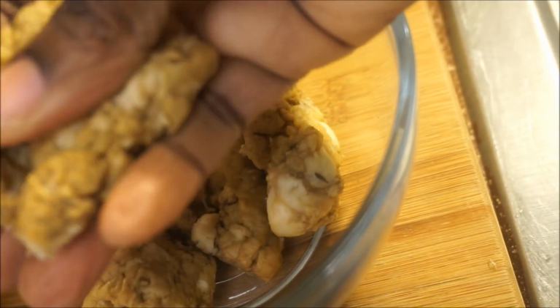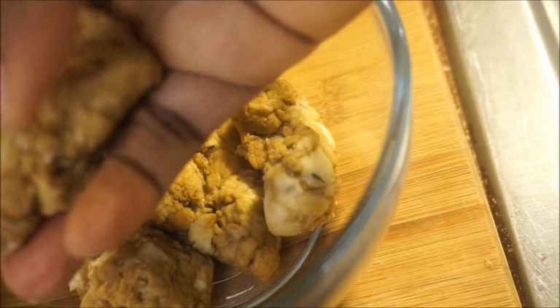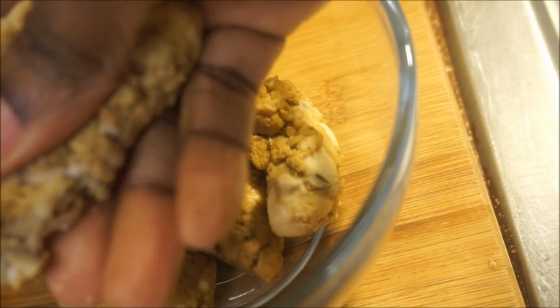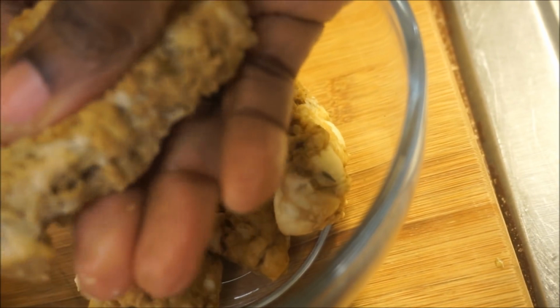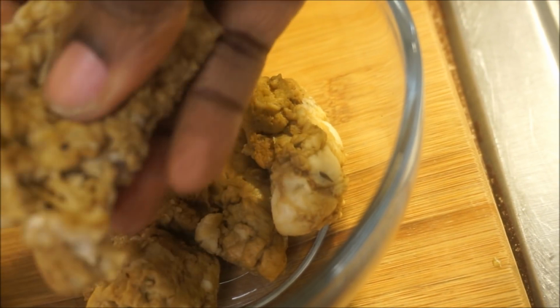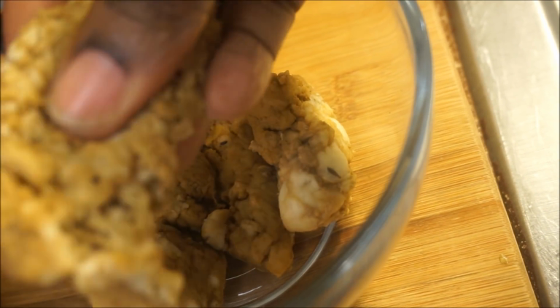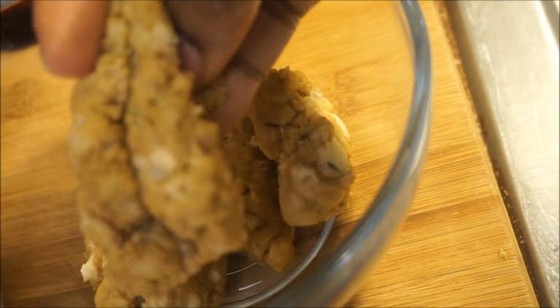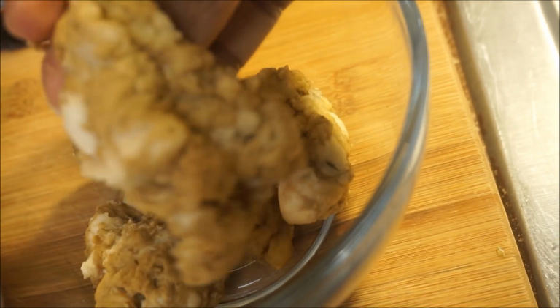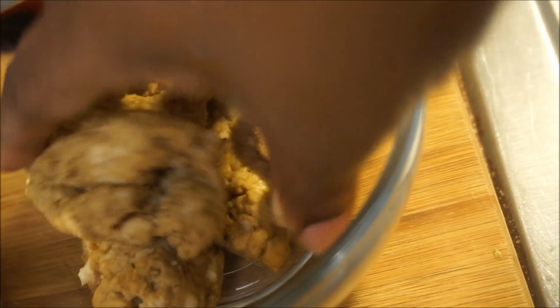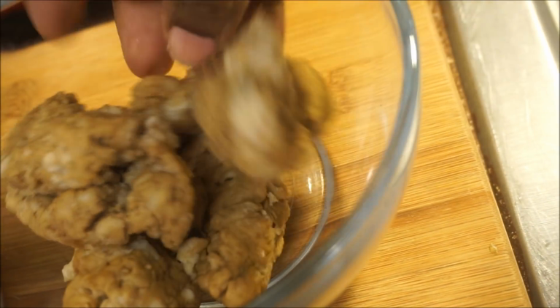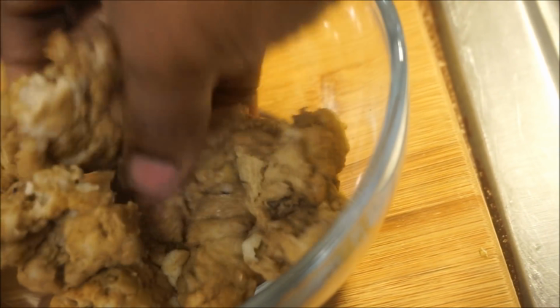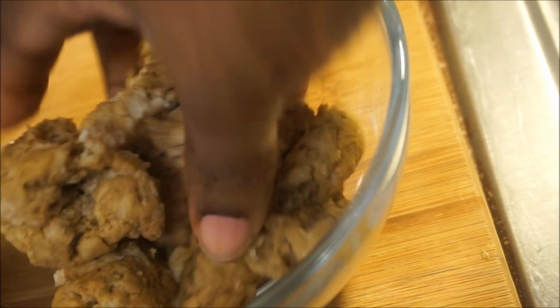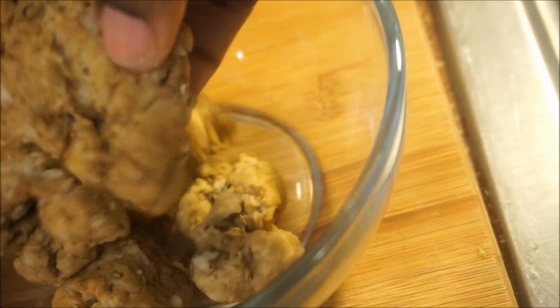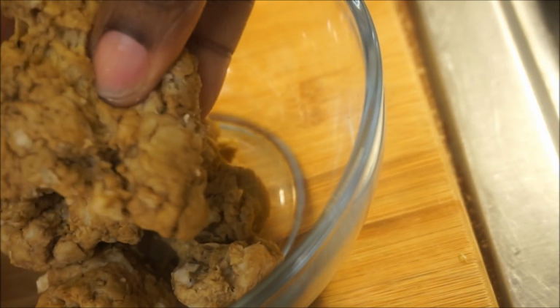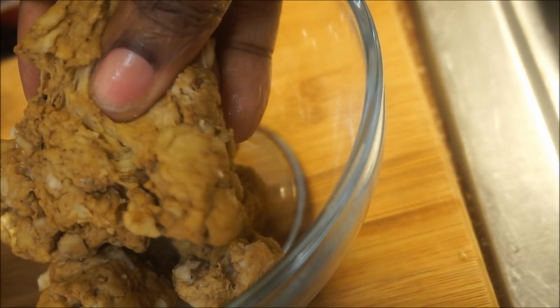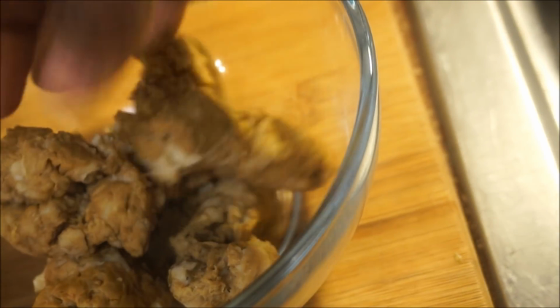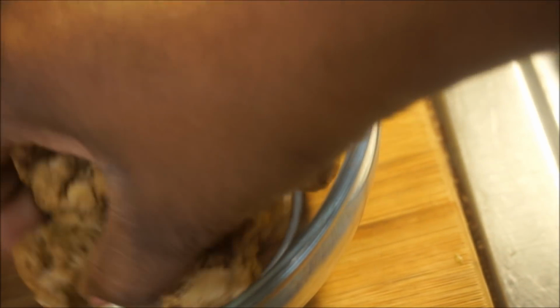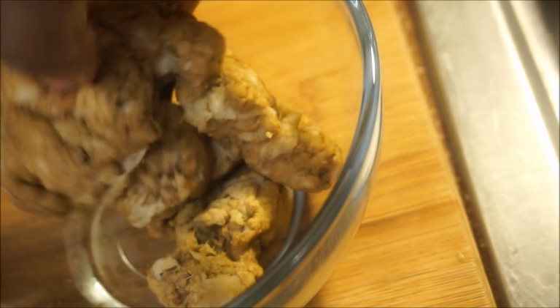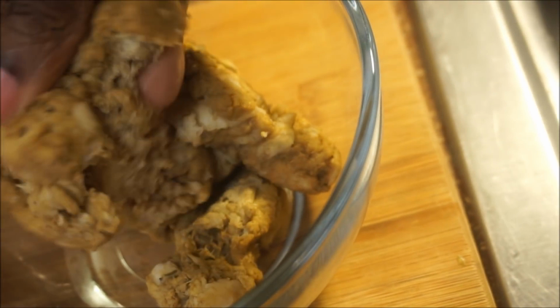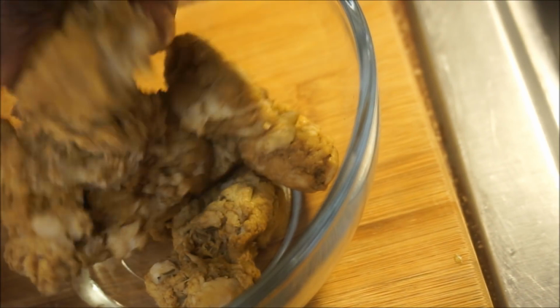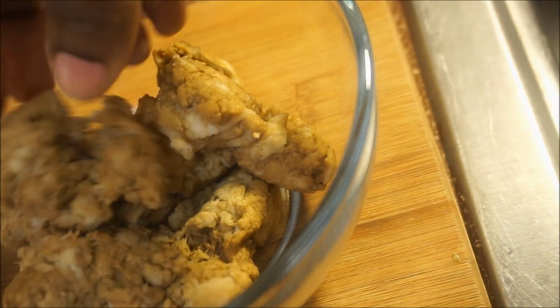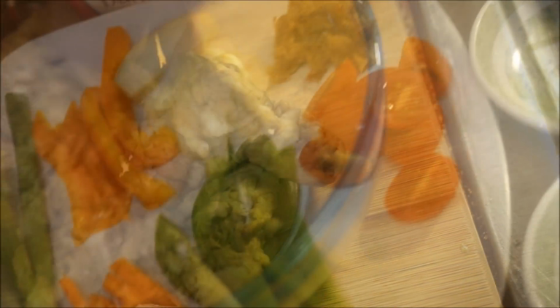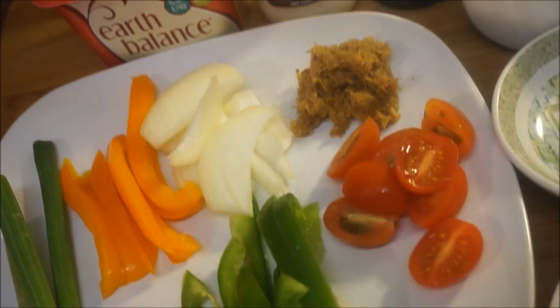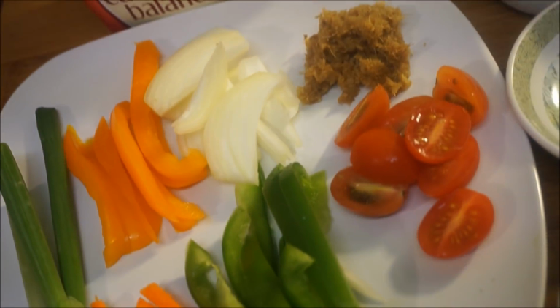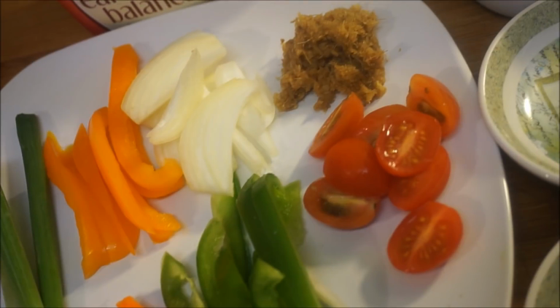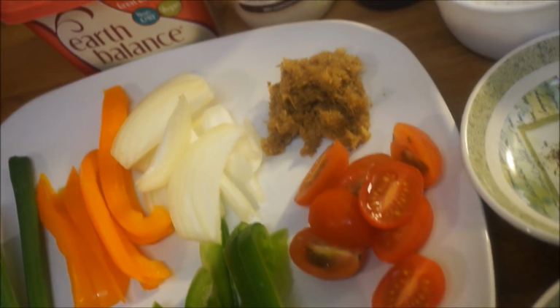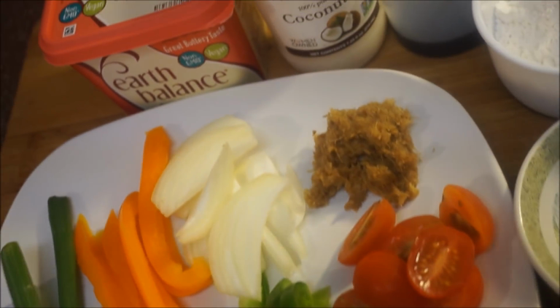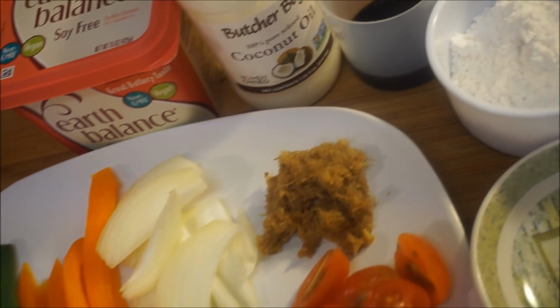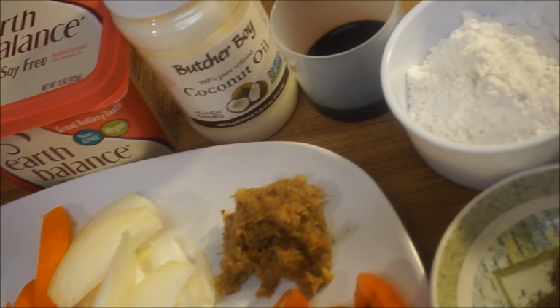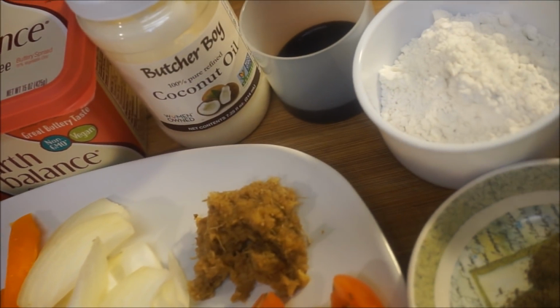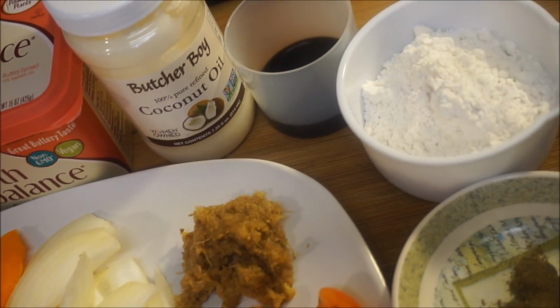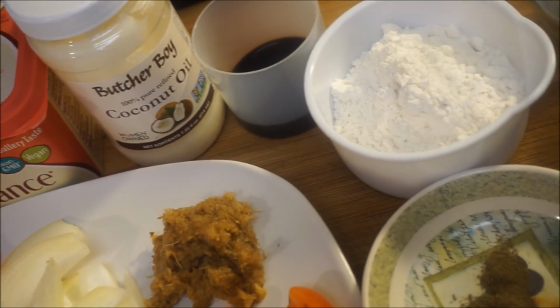Make sure you squeeze out the excess water a little bit — it's pretty spongy. That's why it's good for meat, because you can season it and it's going to be full of flavor. What I'm going to be adding to my stir fry beef recipe...